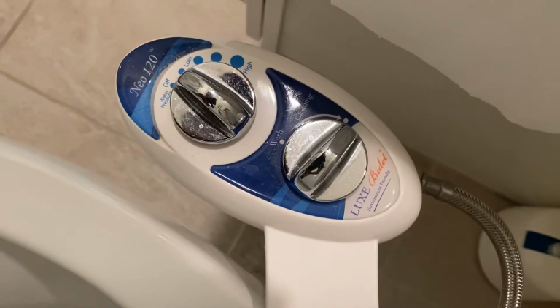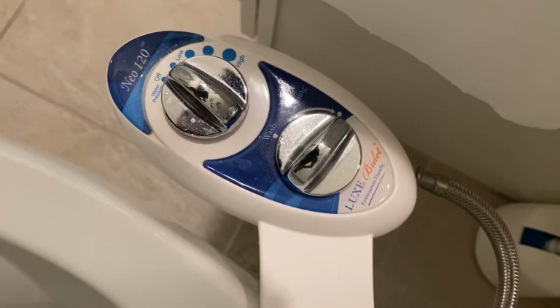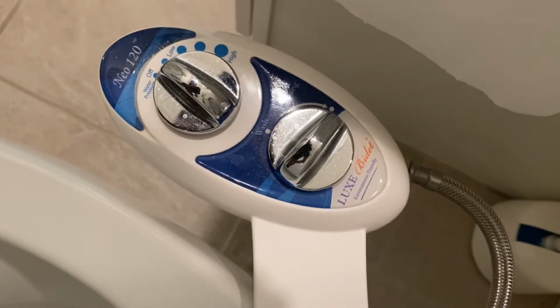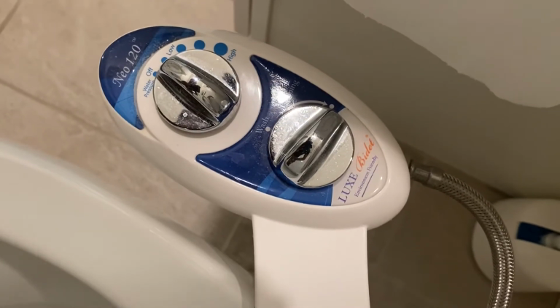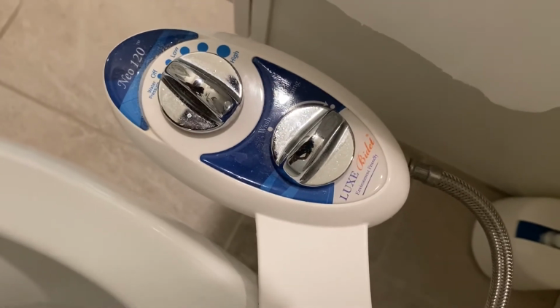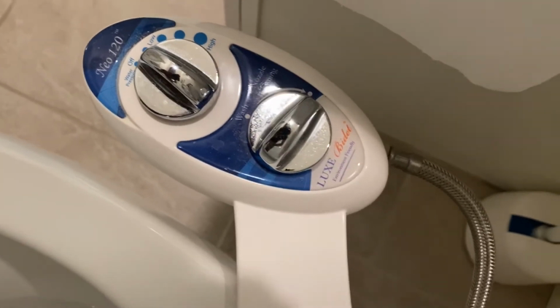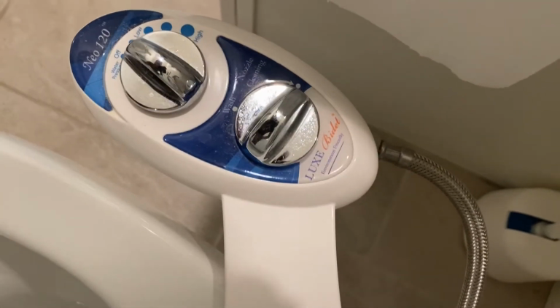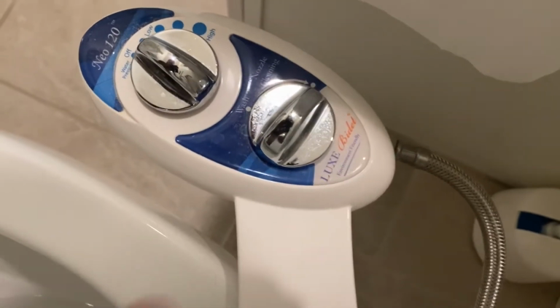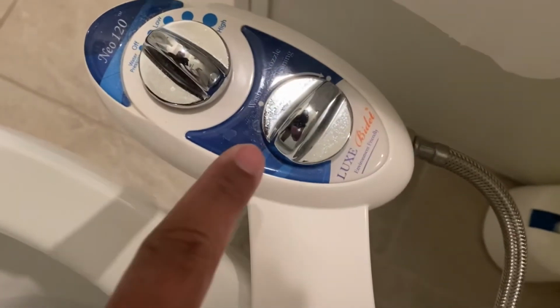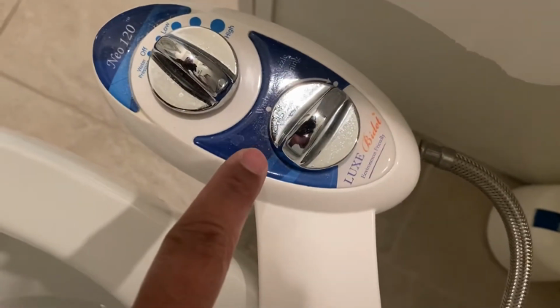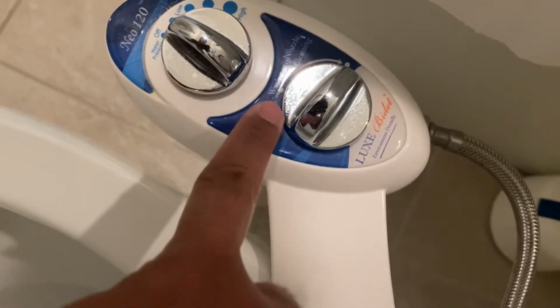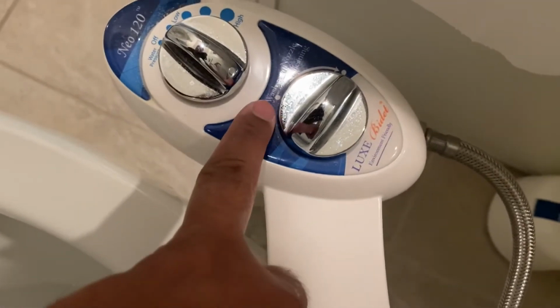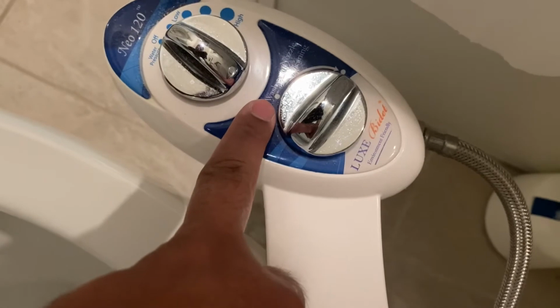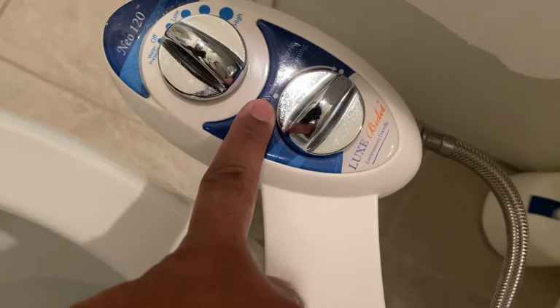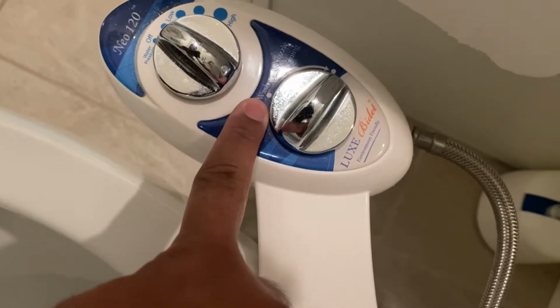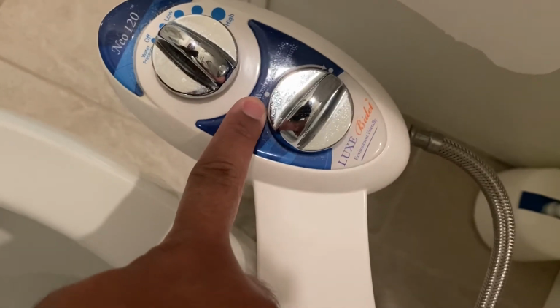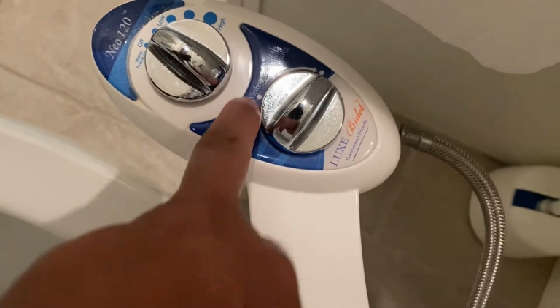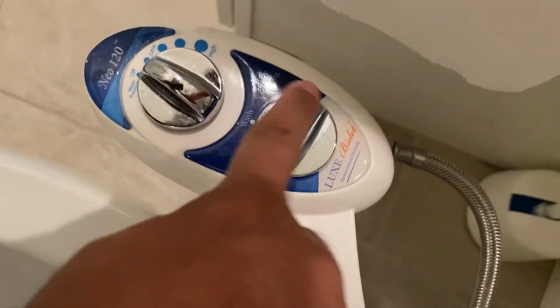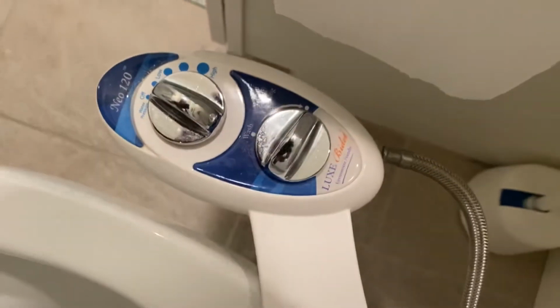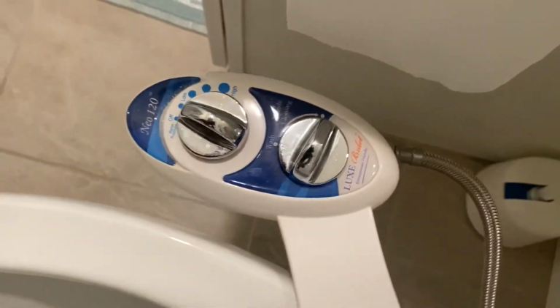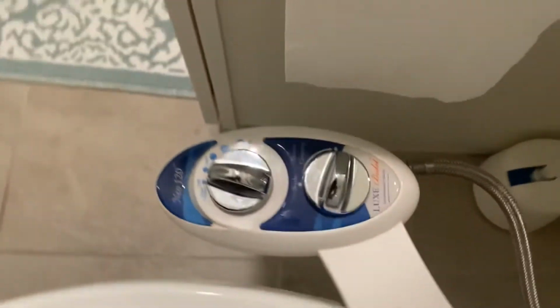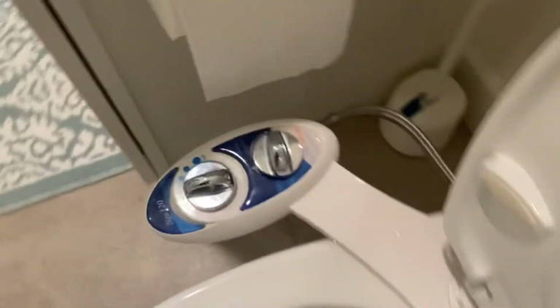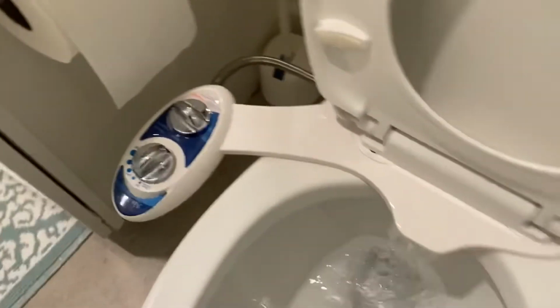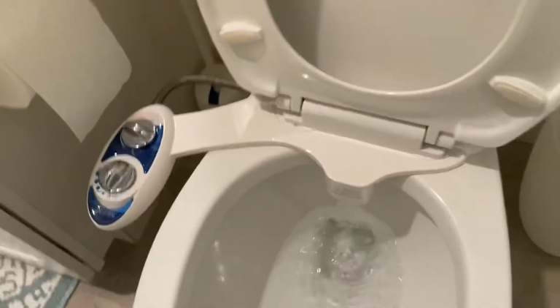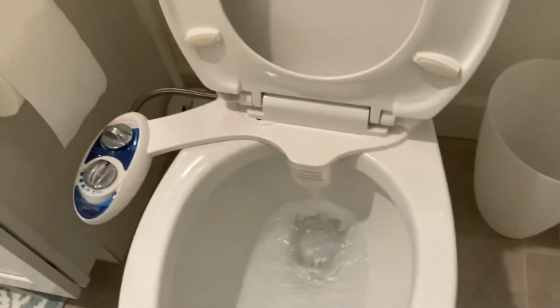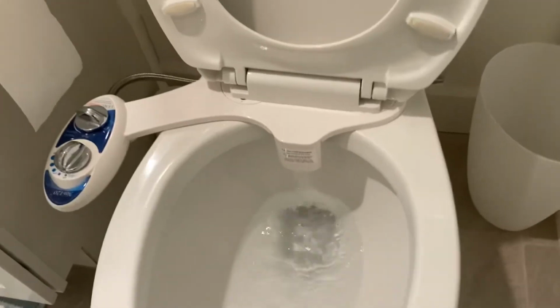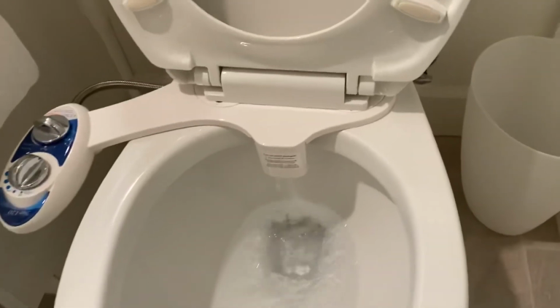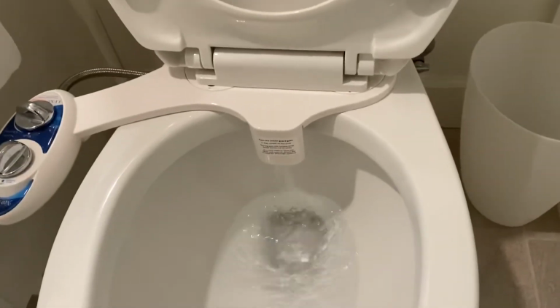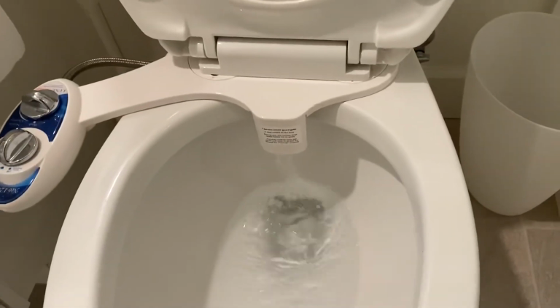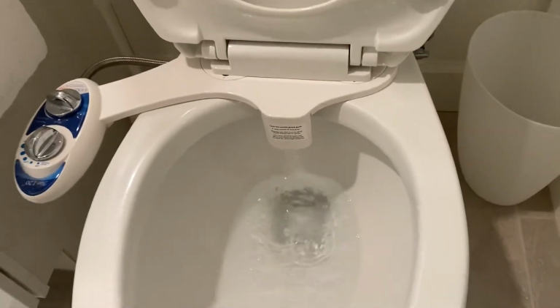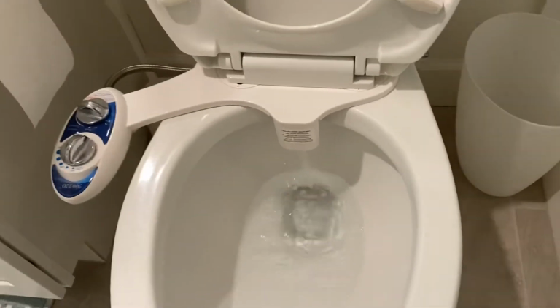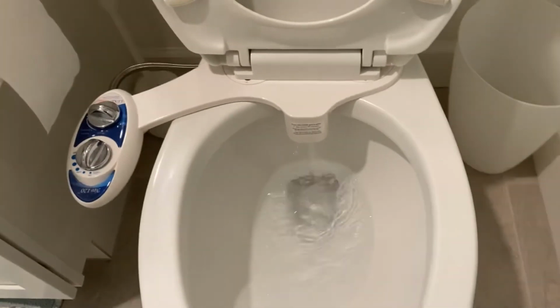So from off, low, high, medium. And then there's the second knob — you can select whether you want to wash or clean. So it has a self-cleaning feature to cleanse the bidet.